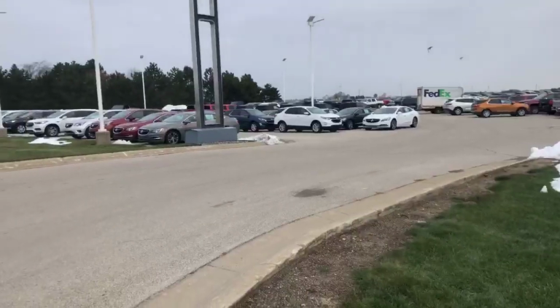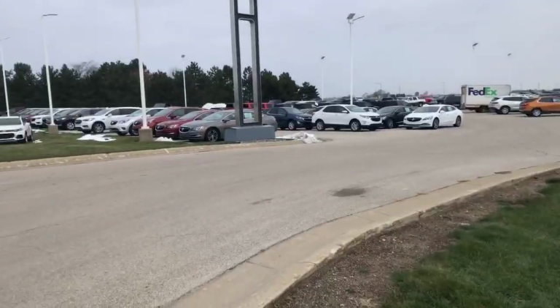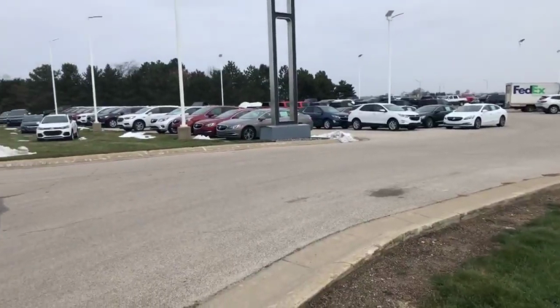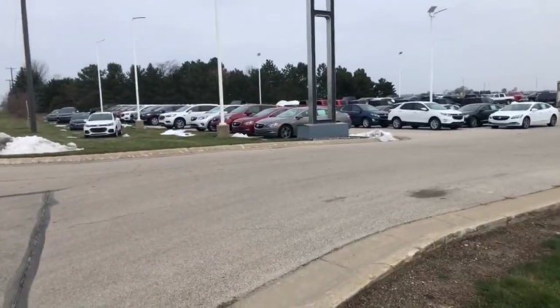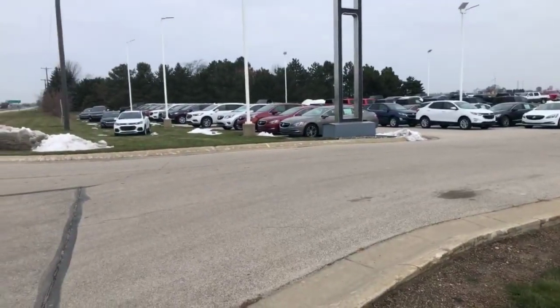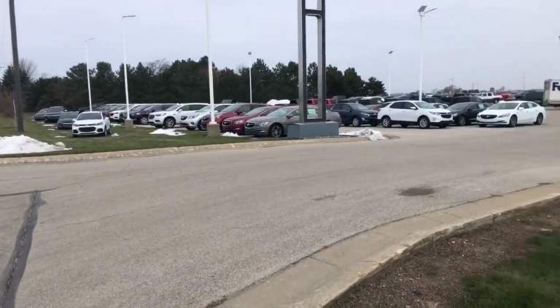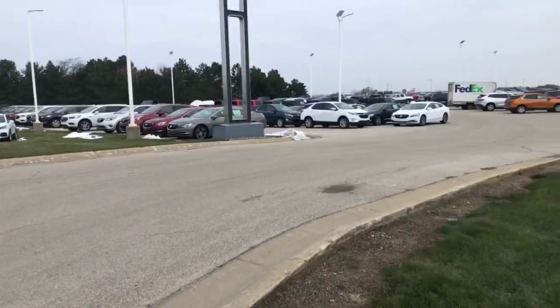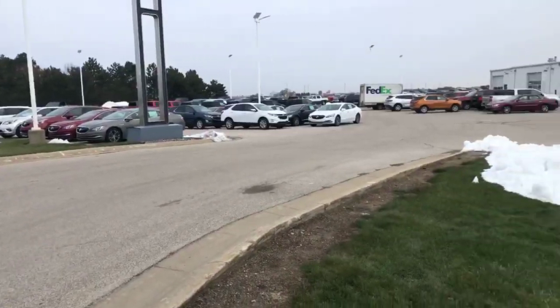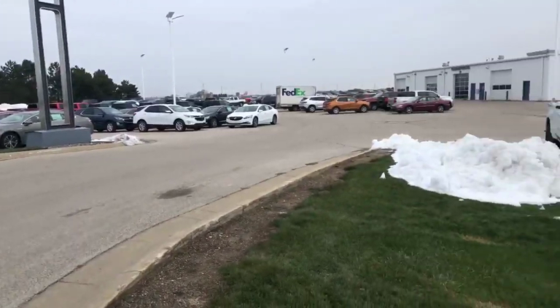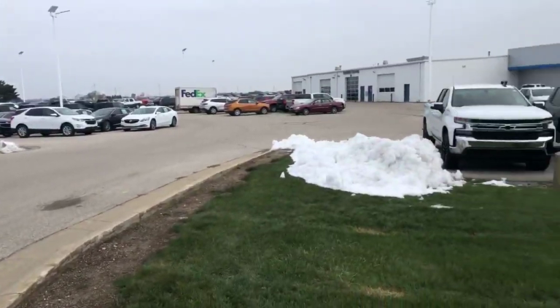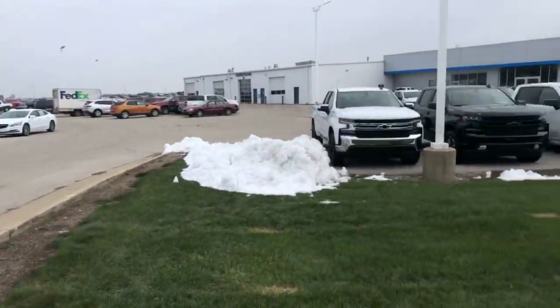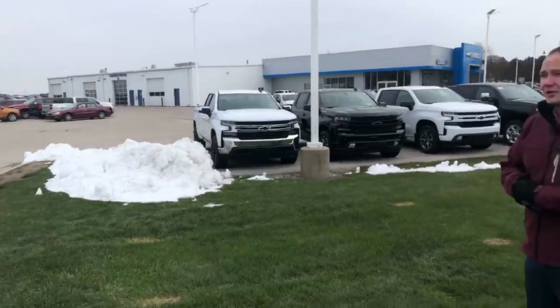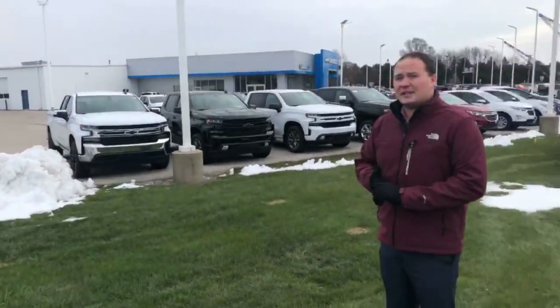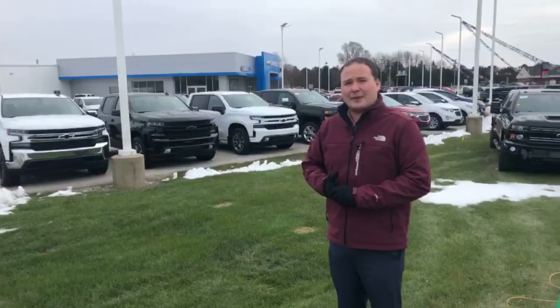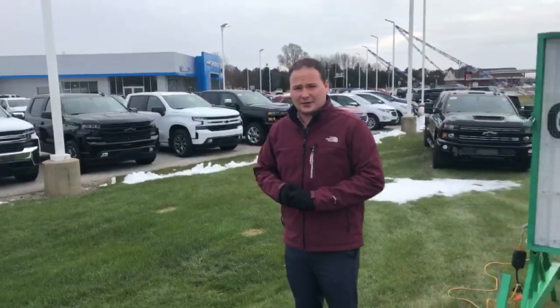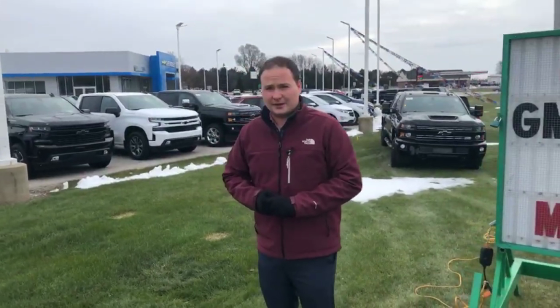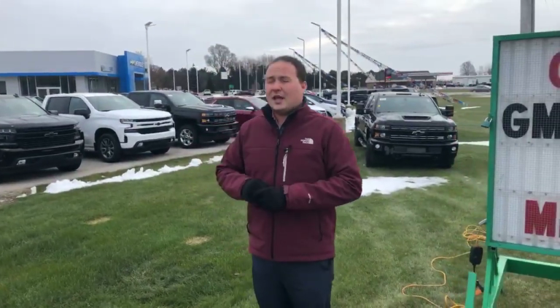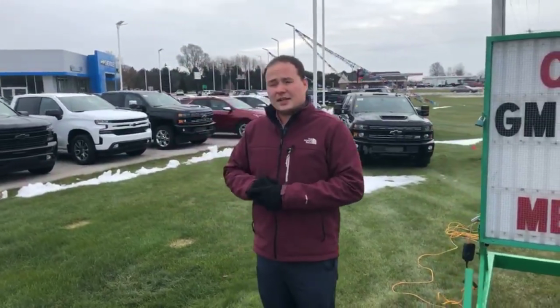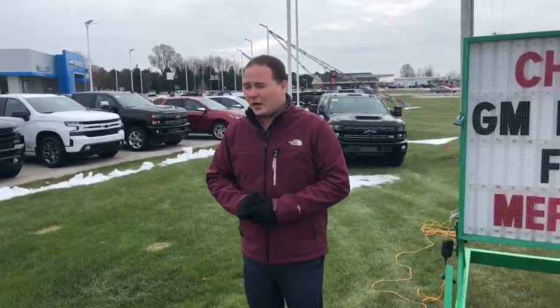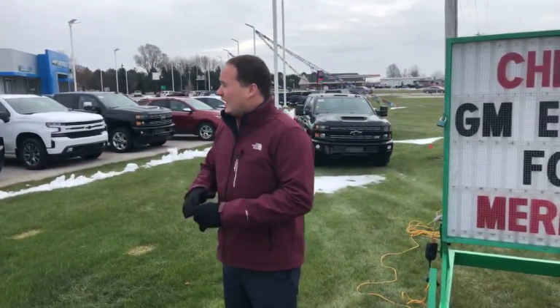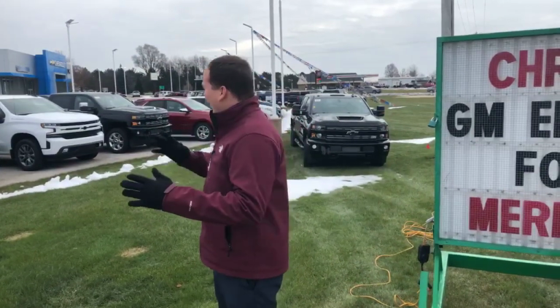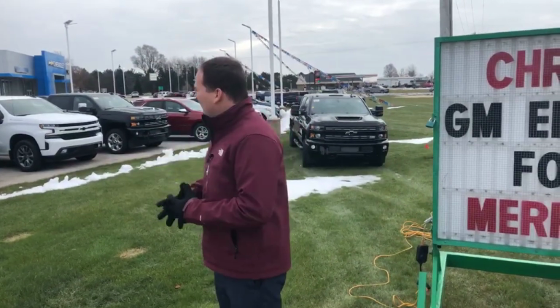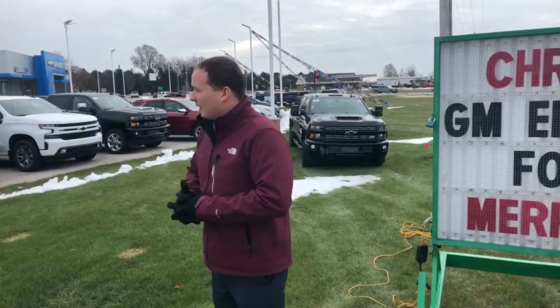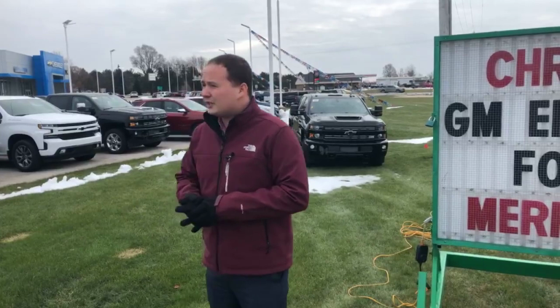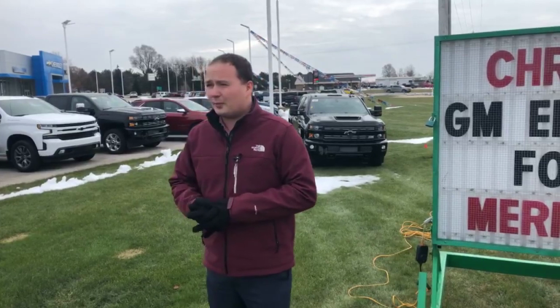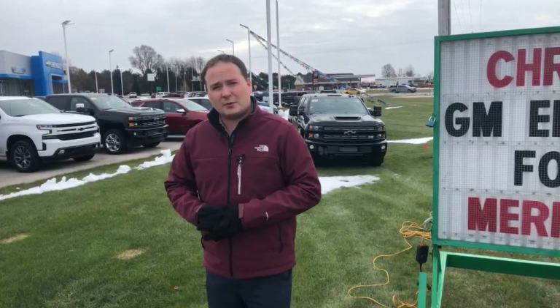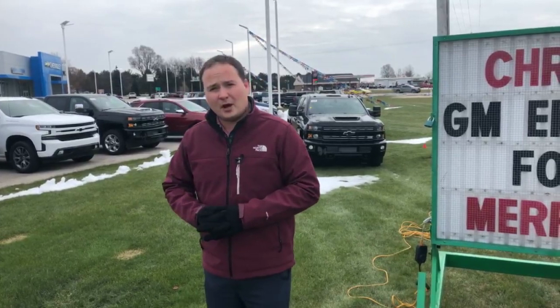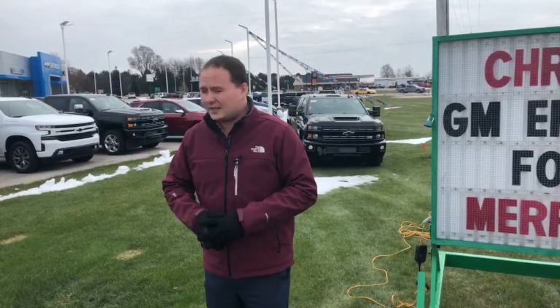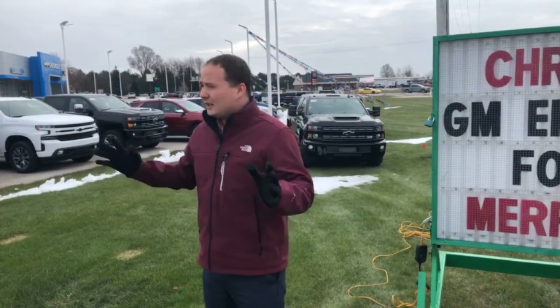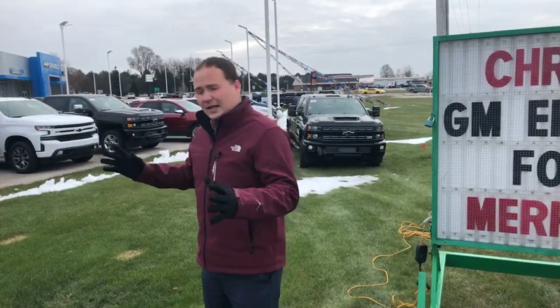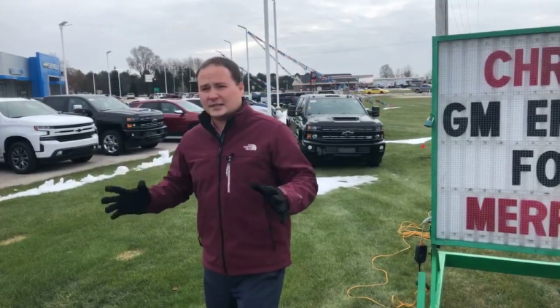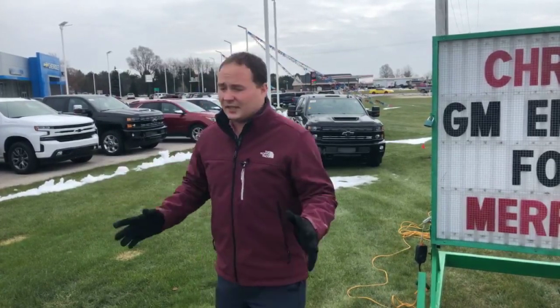I also want to let you know that the lease specials even got better this month. I tell you what, I couldn't believe it. I'm running some of the pricing with my boss — it's unbelievable.